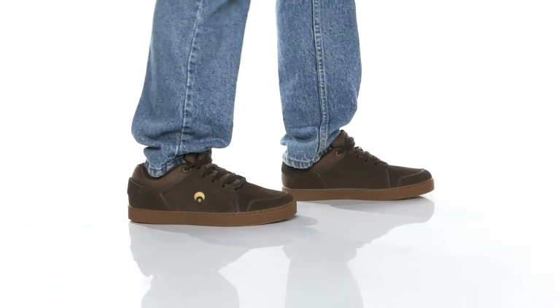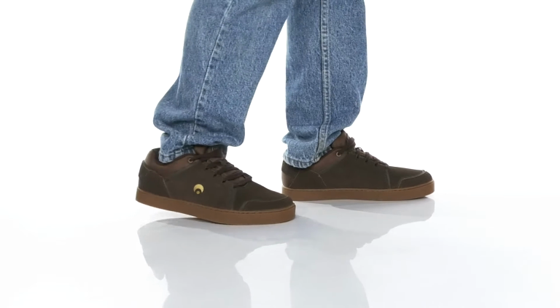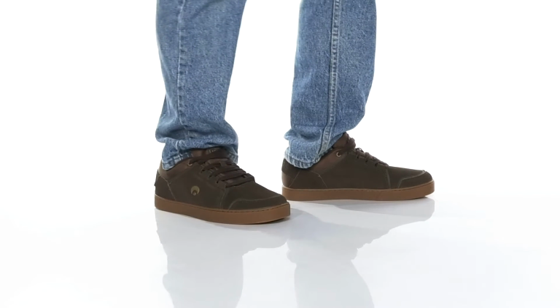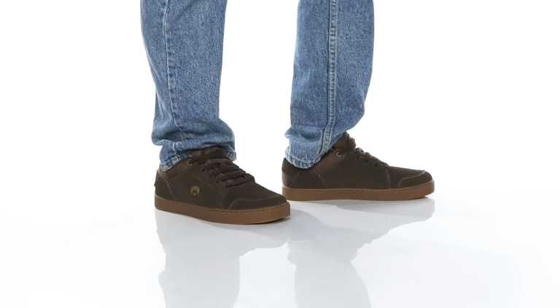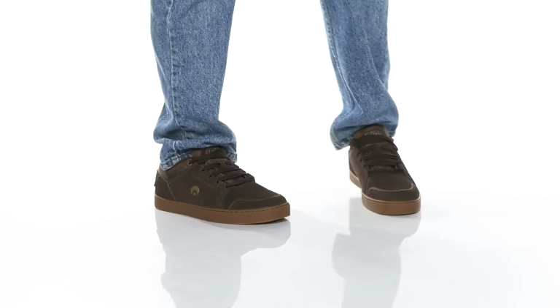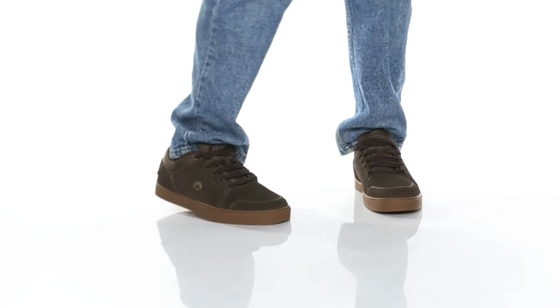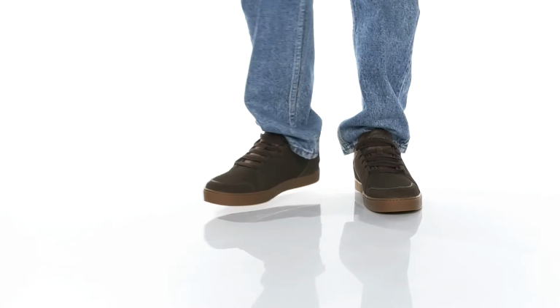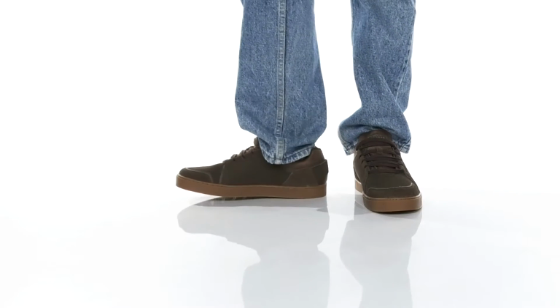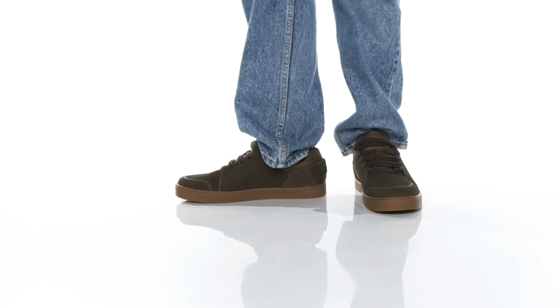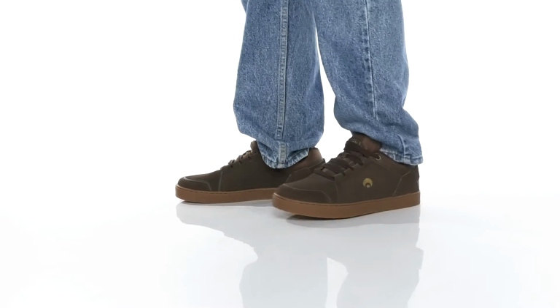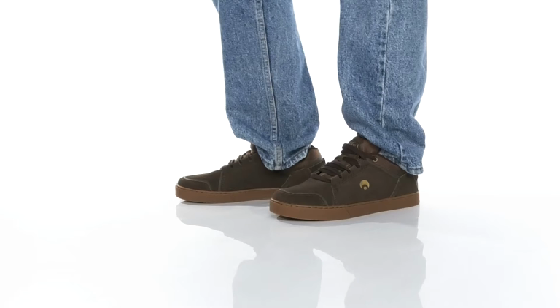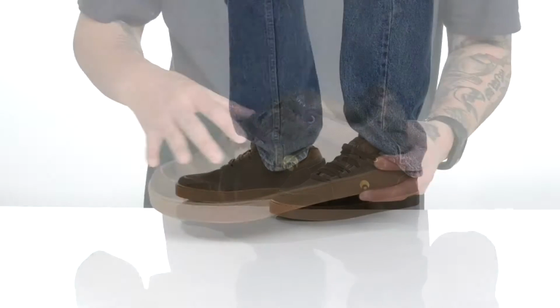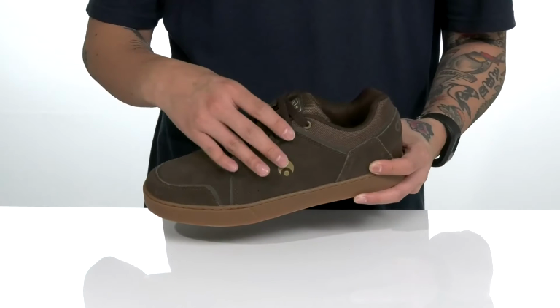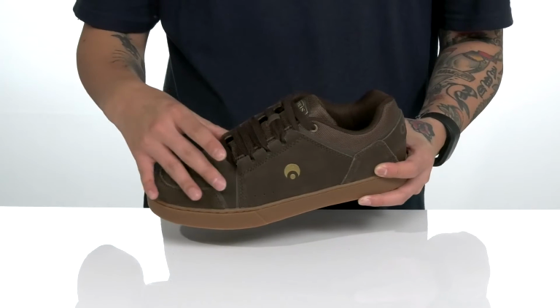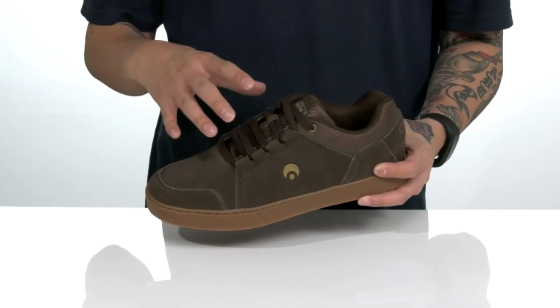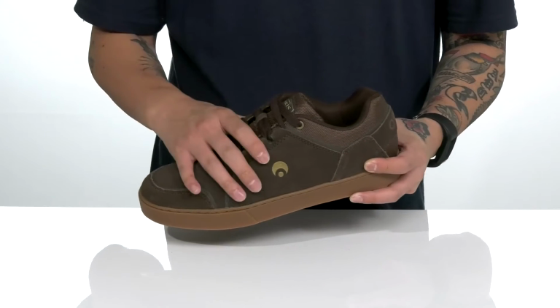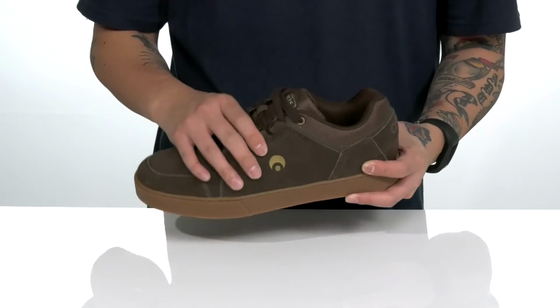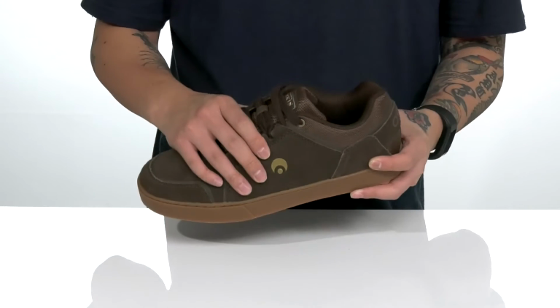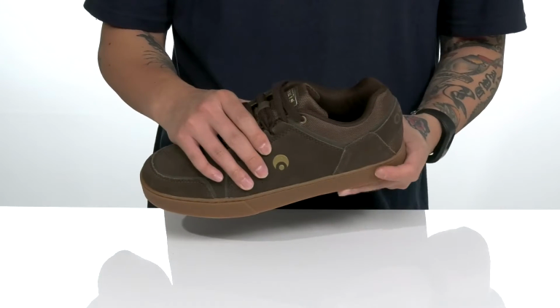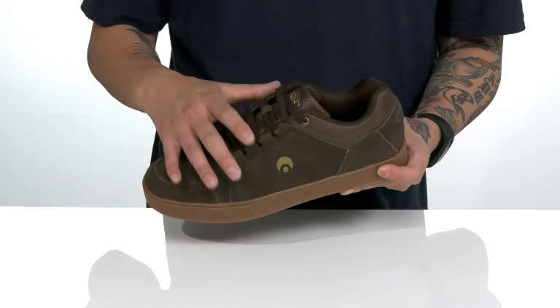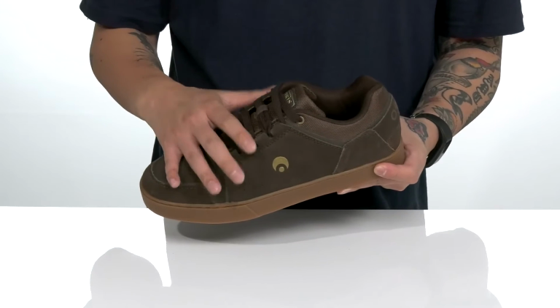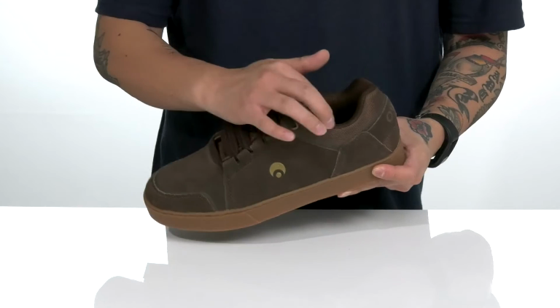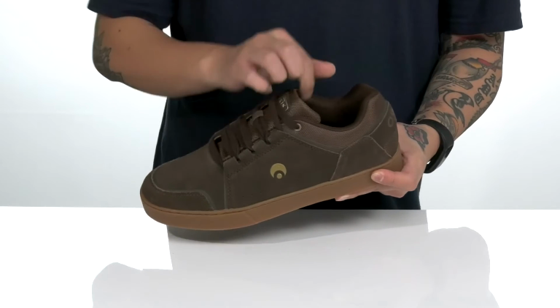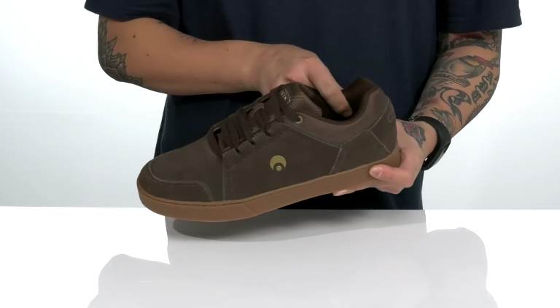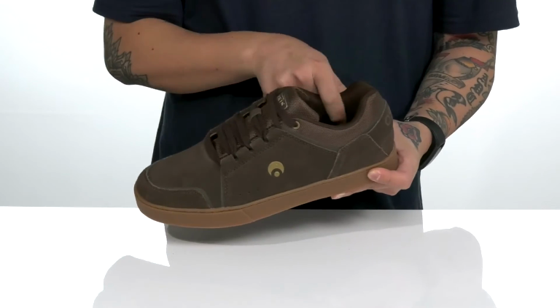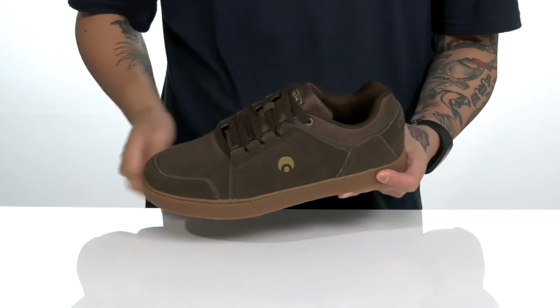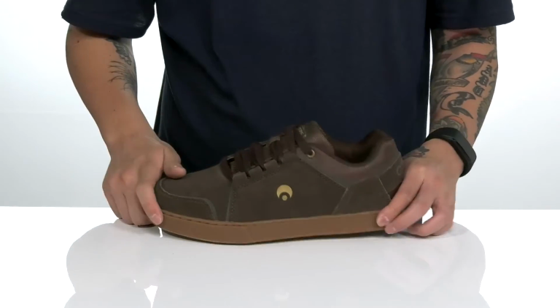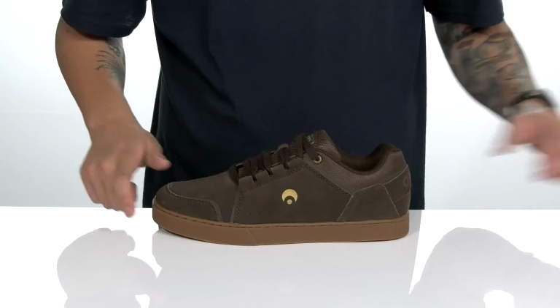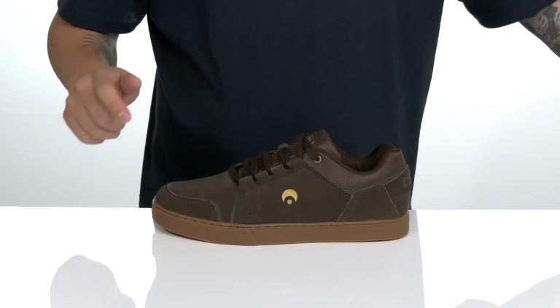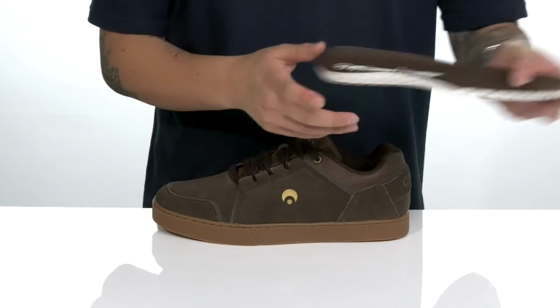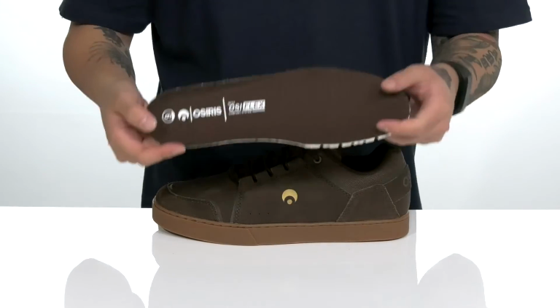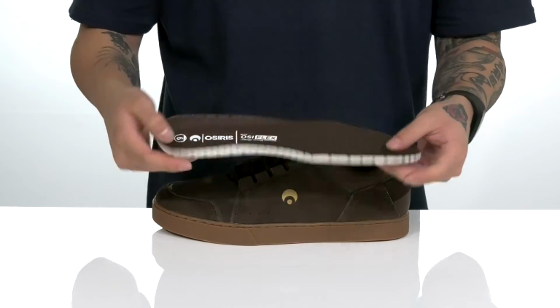The Eluq from Osiris is a great skate shoe made with an all-over suede upper and reinforced stitching in the high-wear areas. It features a unique lace-up design that protects your laces, providing a secure fit and longer lace life. Padding on the tongue and collar with a quick-drying textile lining and a removable Osiflex footbed.